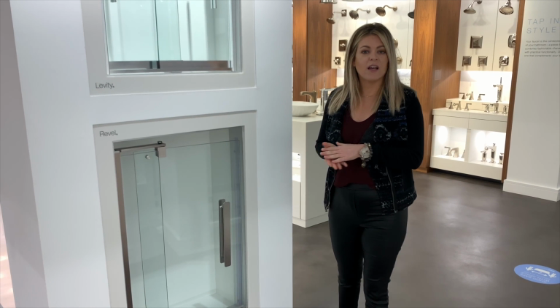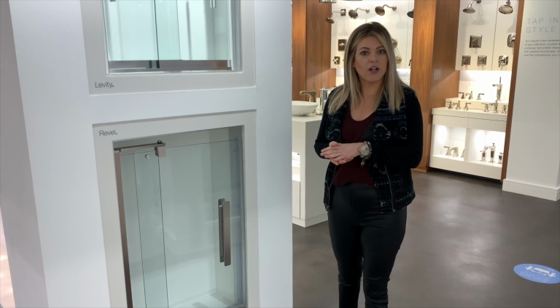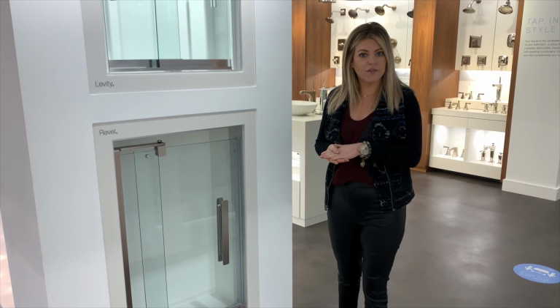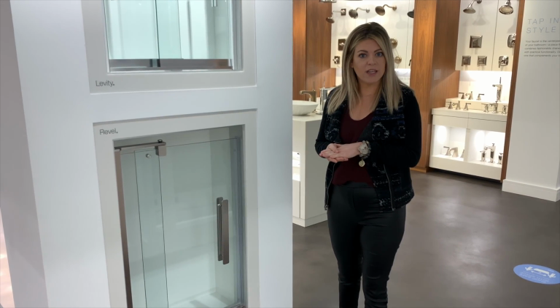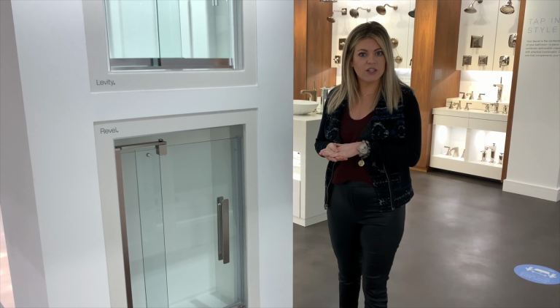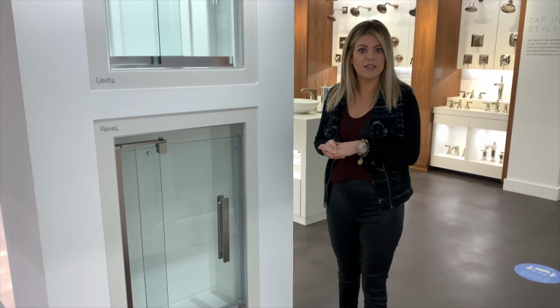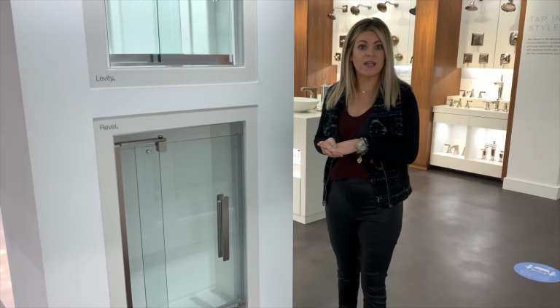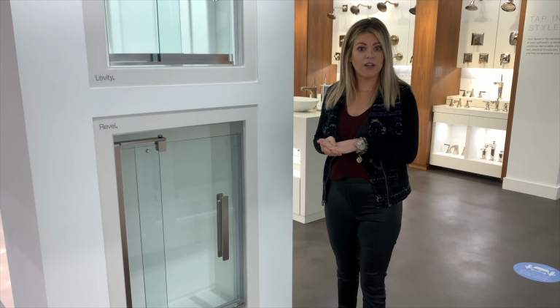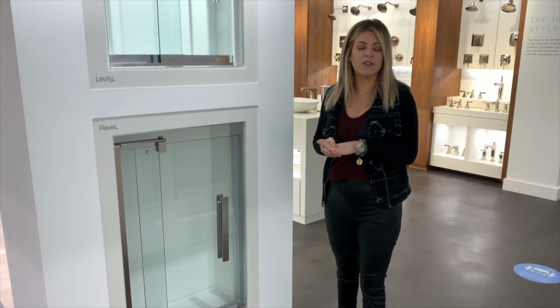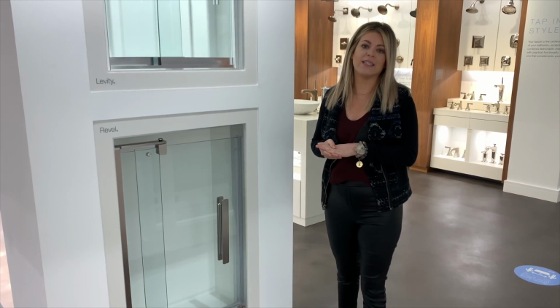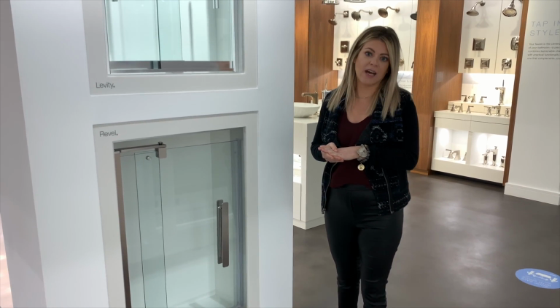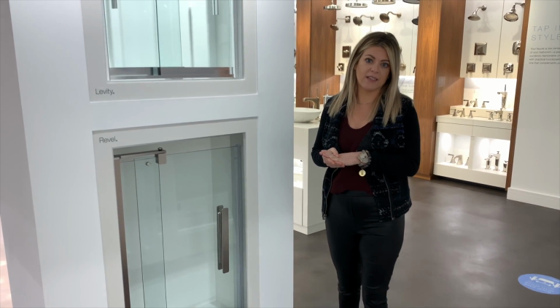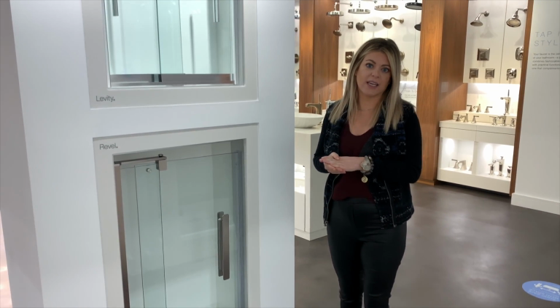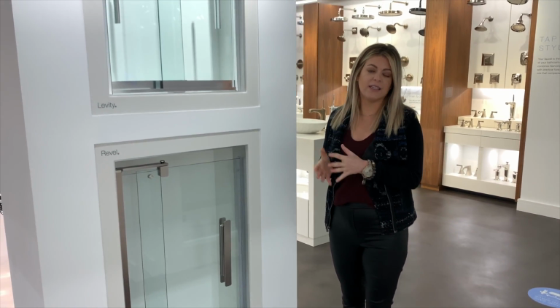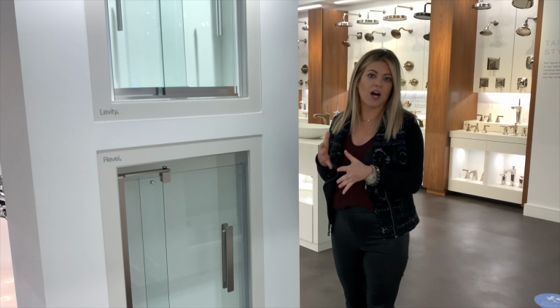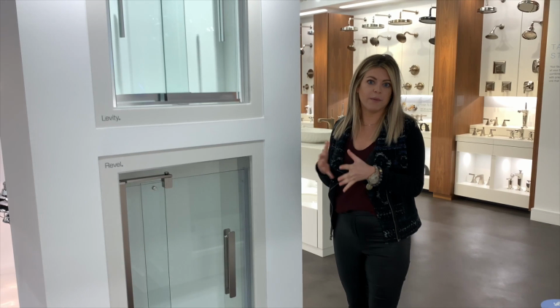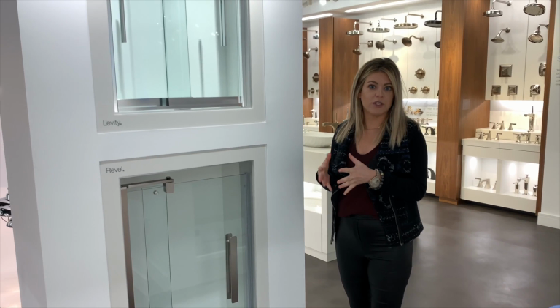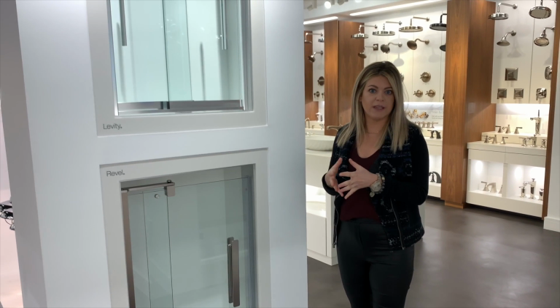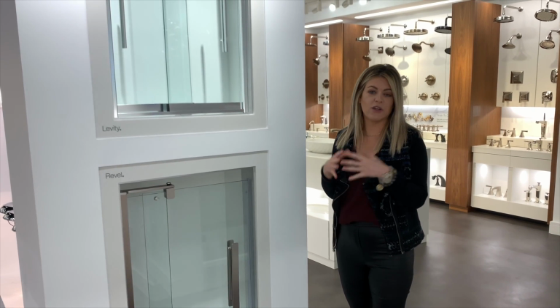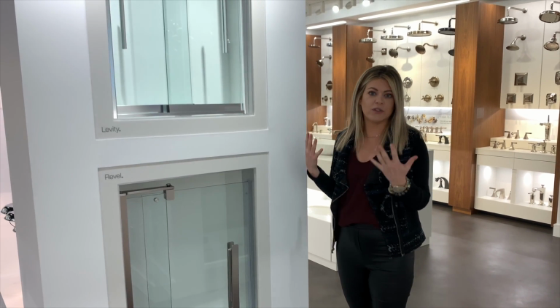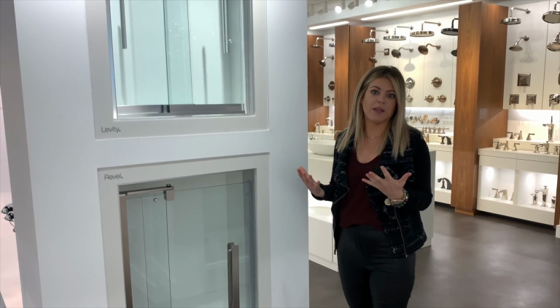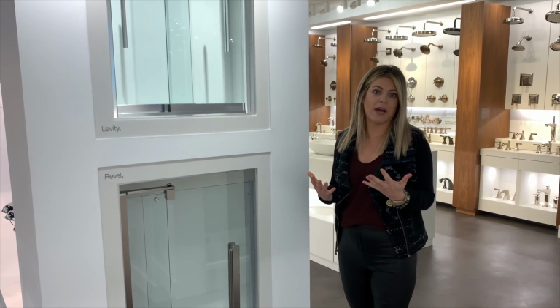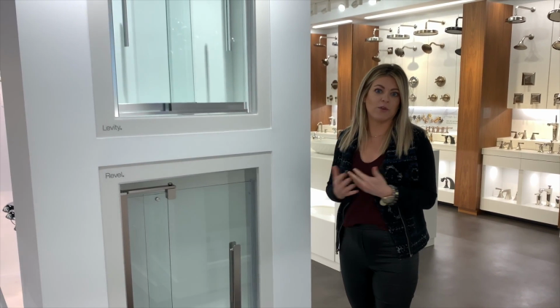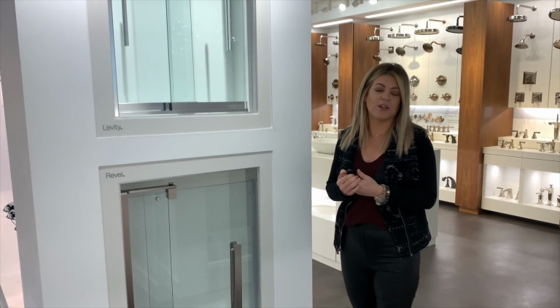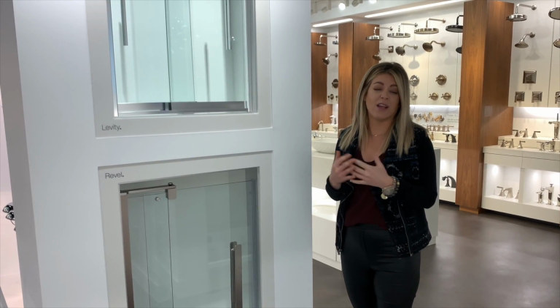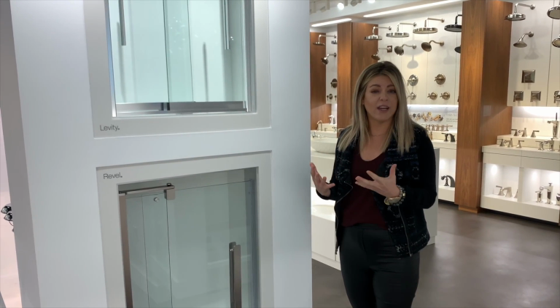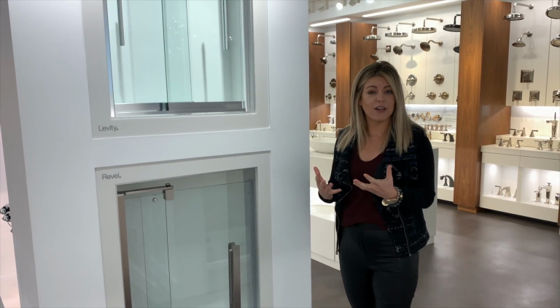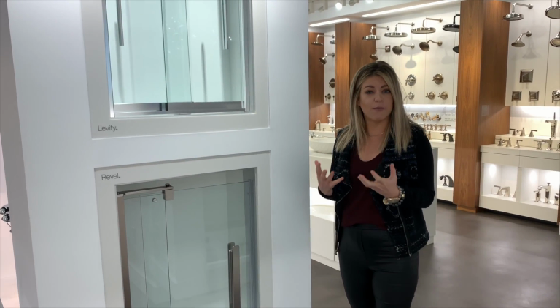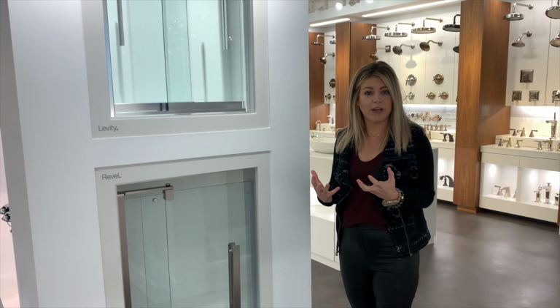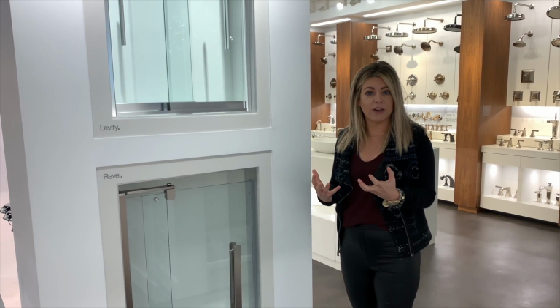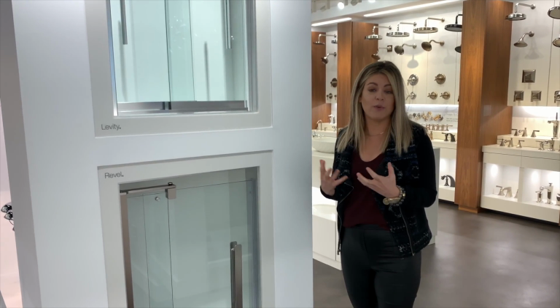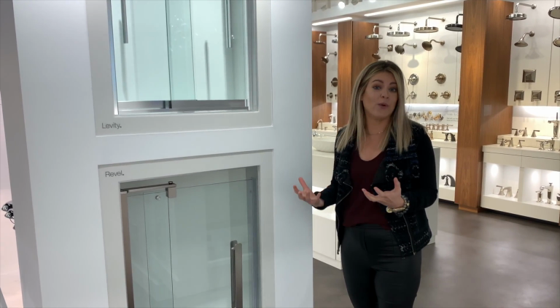Color finish, style, and size options can easily complement your space and also make the bathroom look a lot lighter, brighter, and more open.